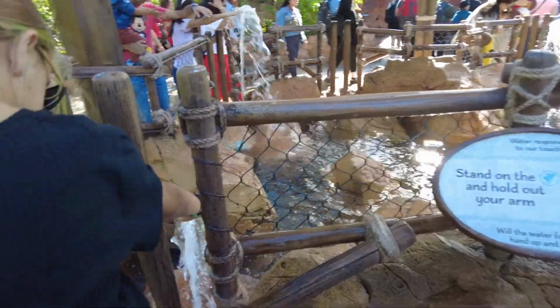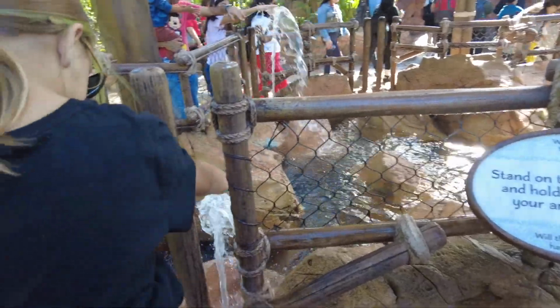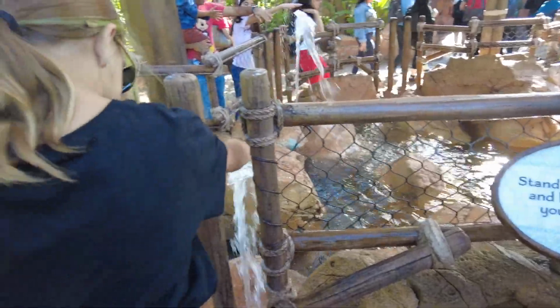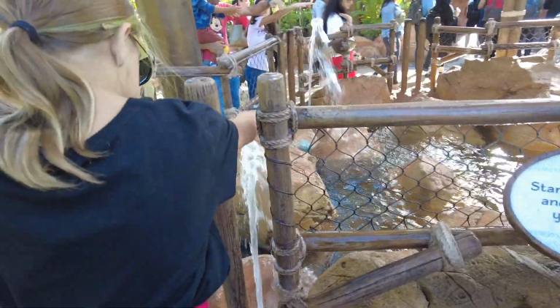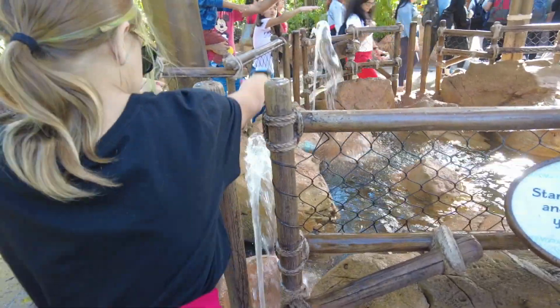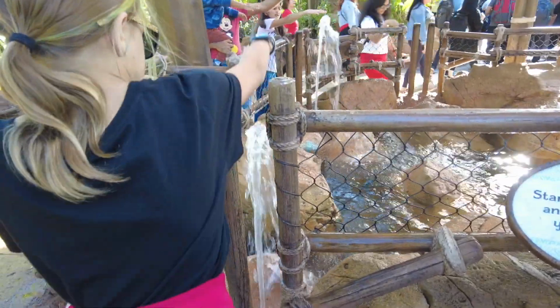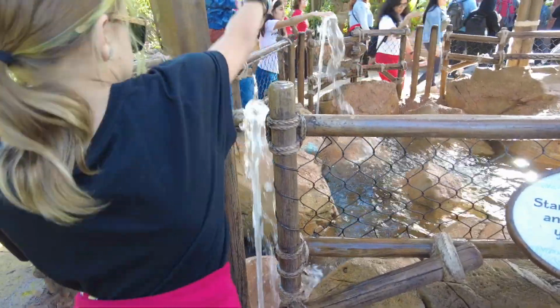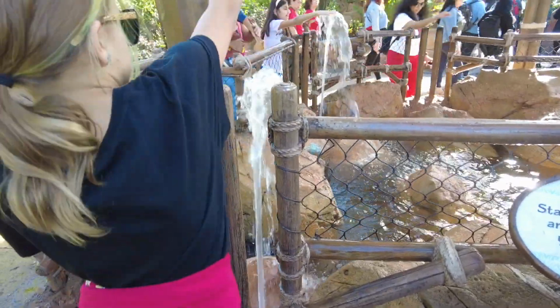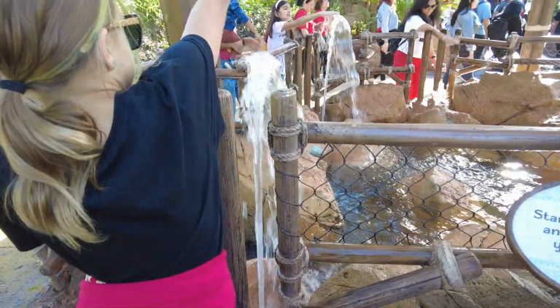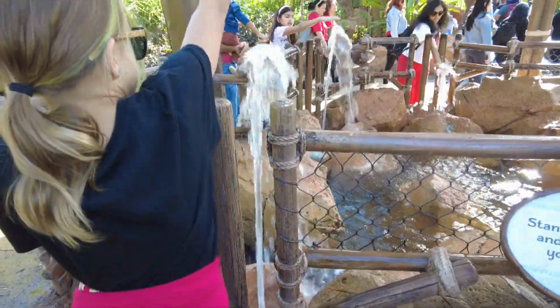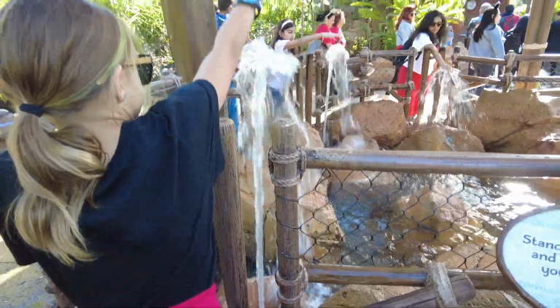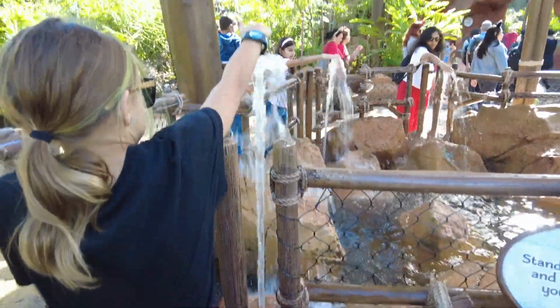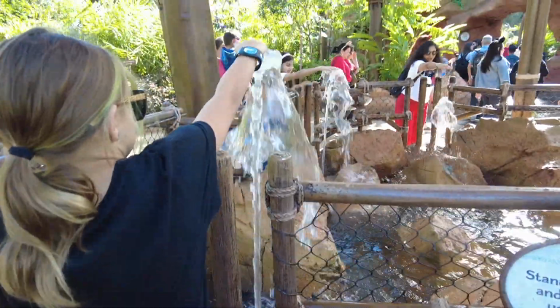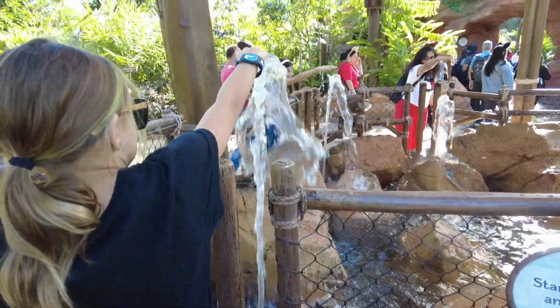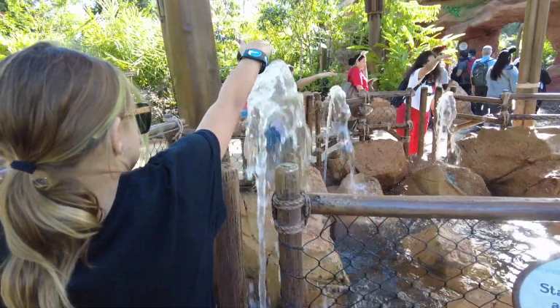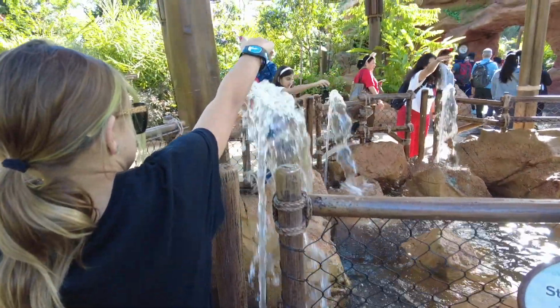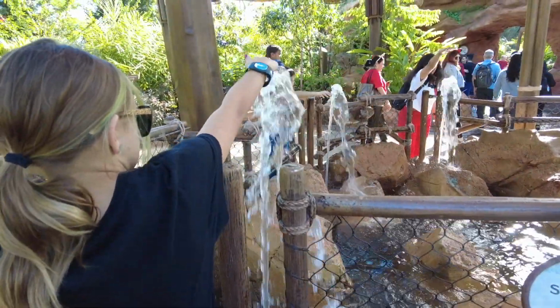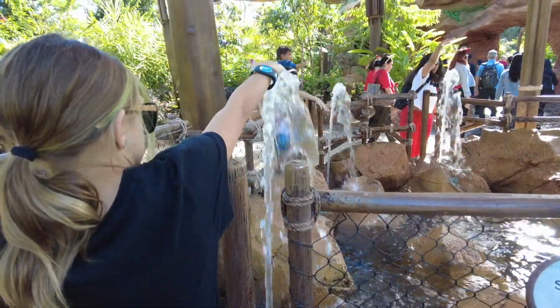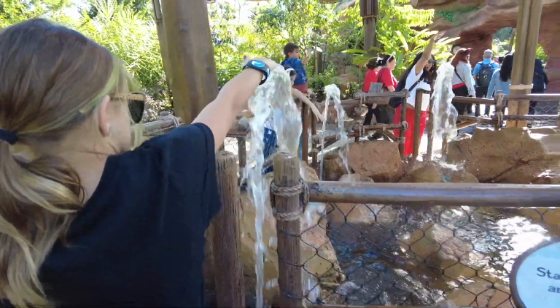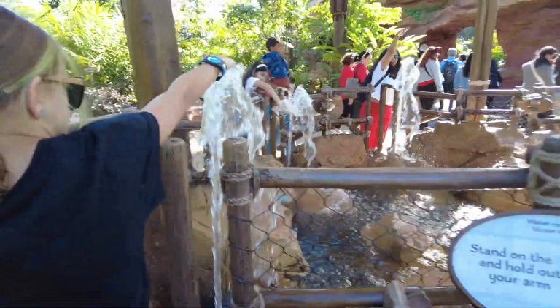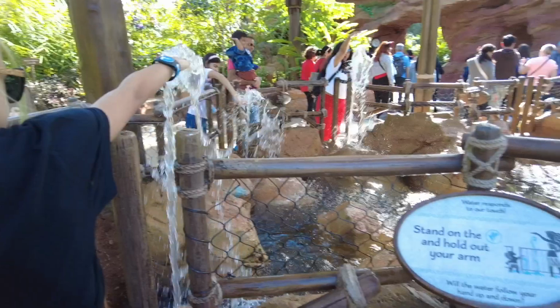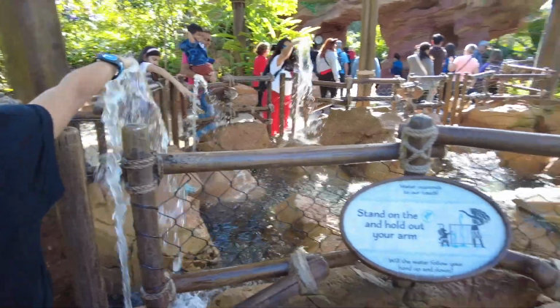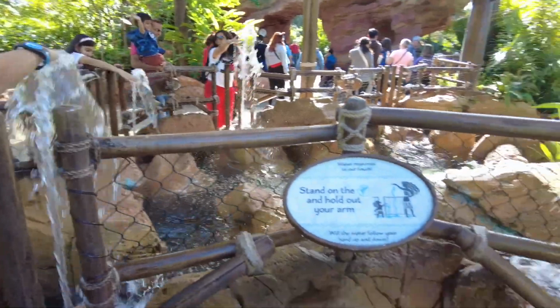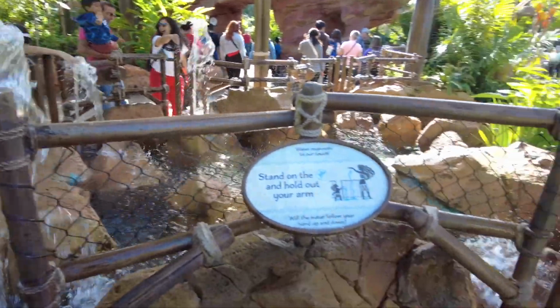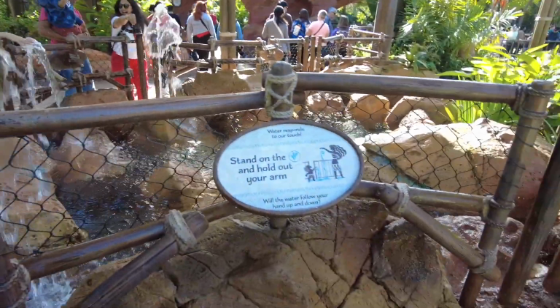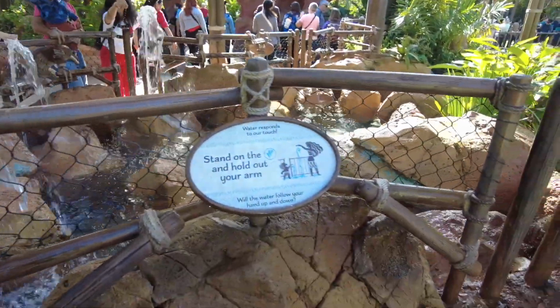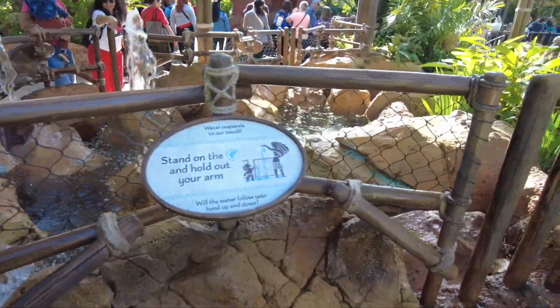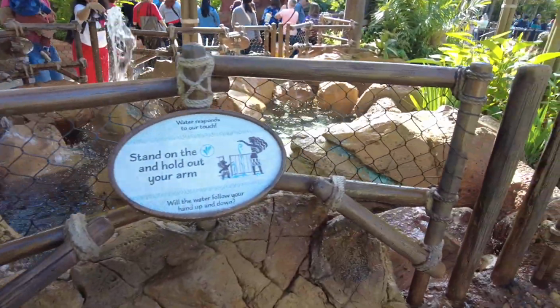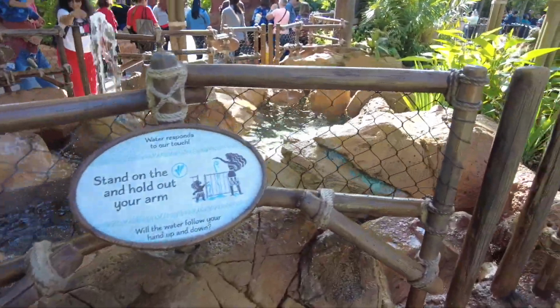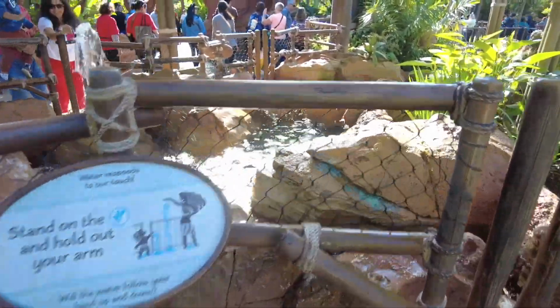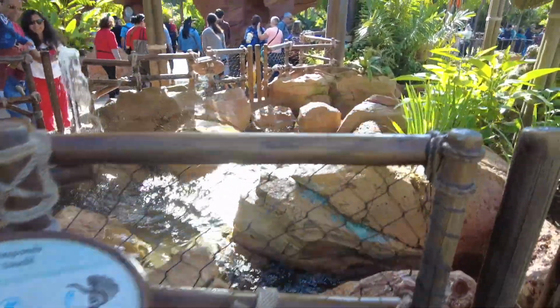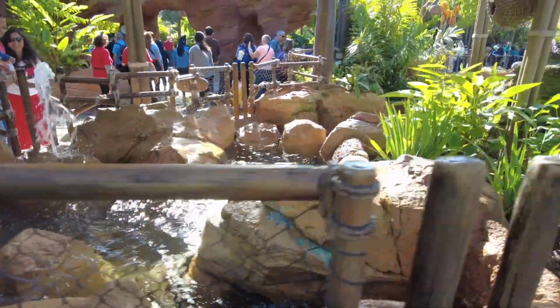You control how high the water goes. It's a pretty big splash — I am getting wet here.